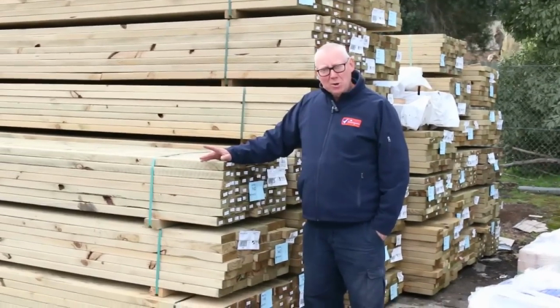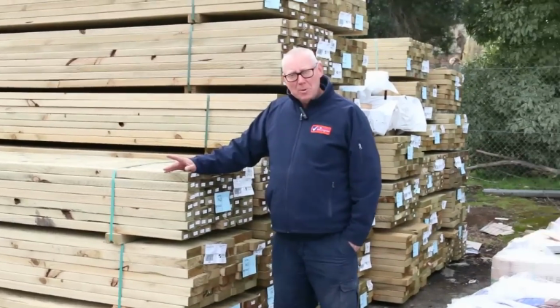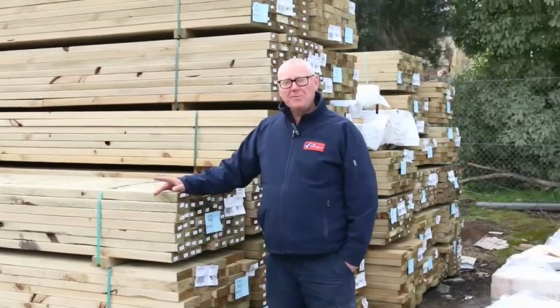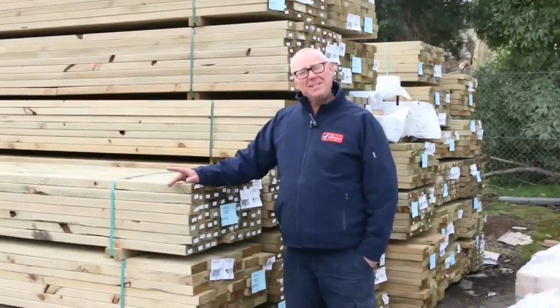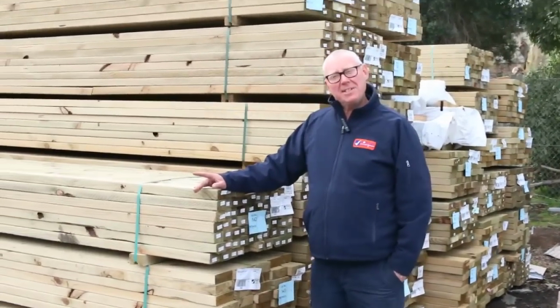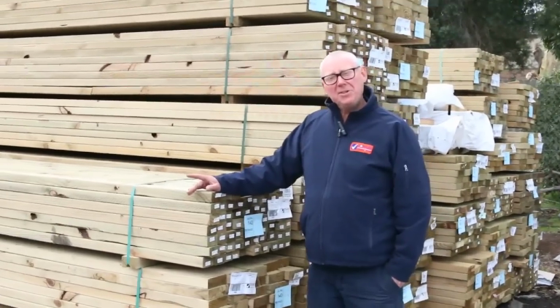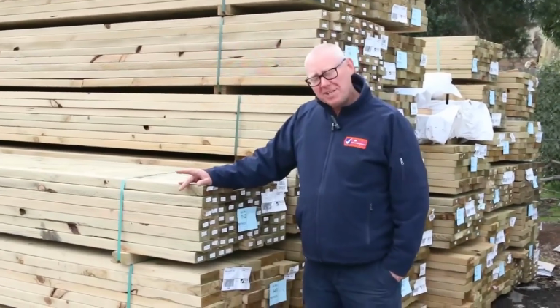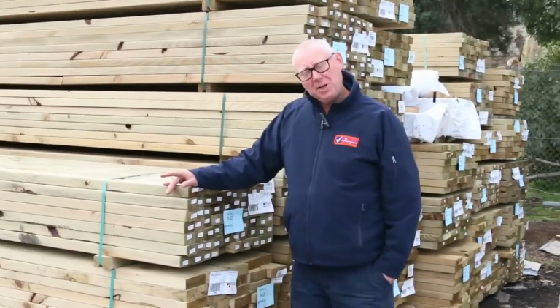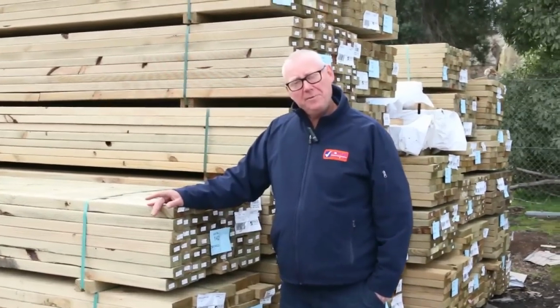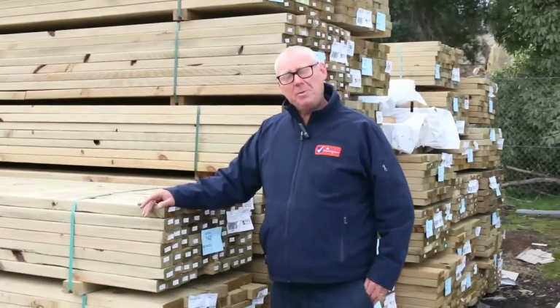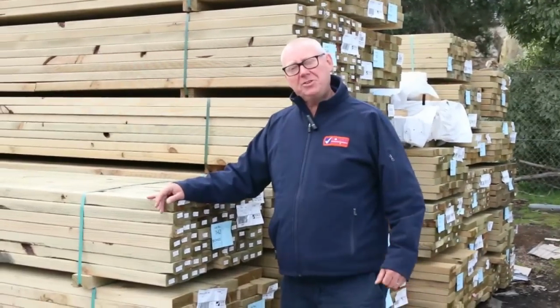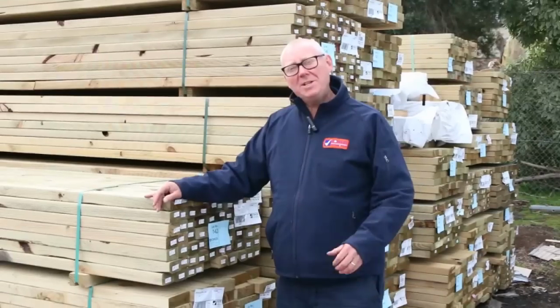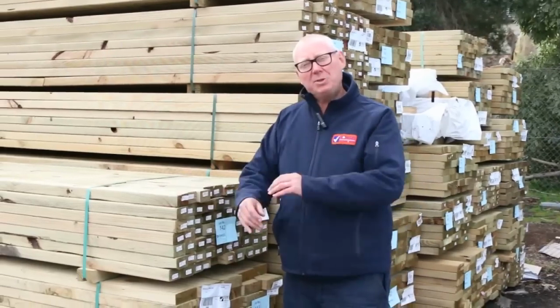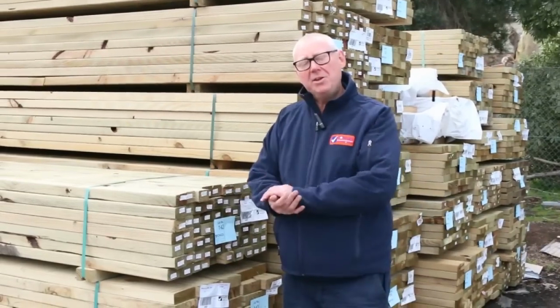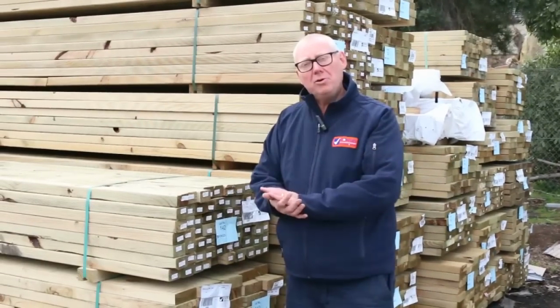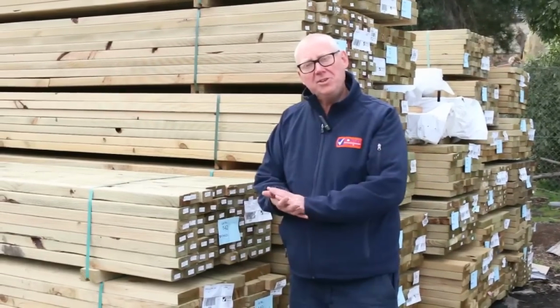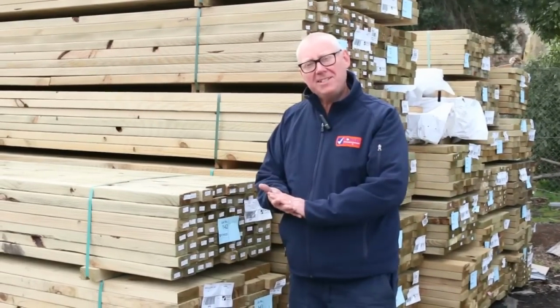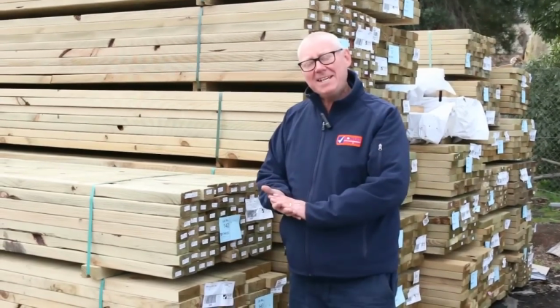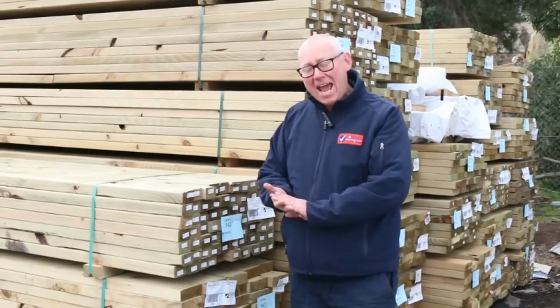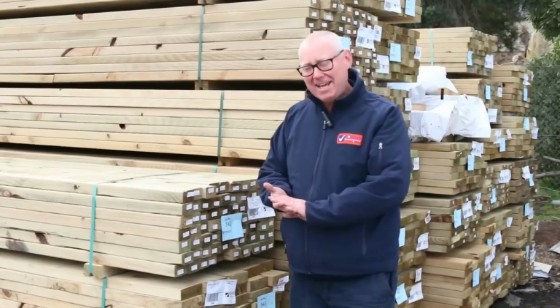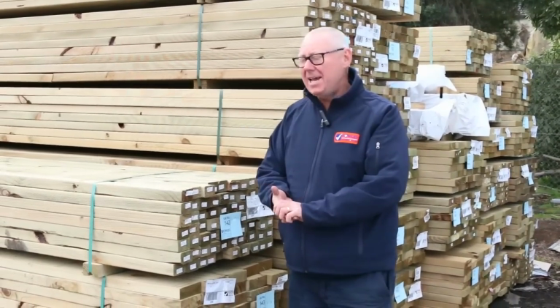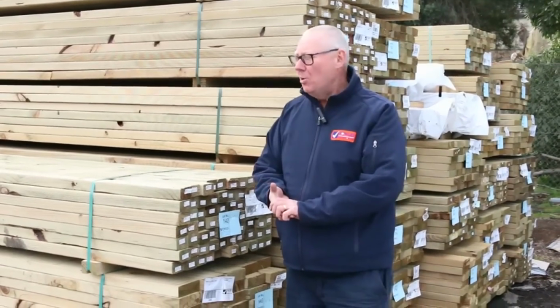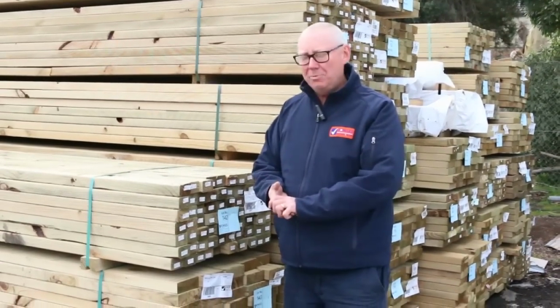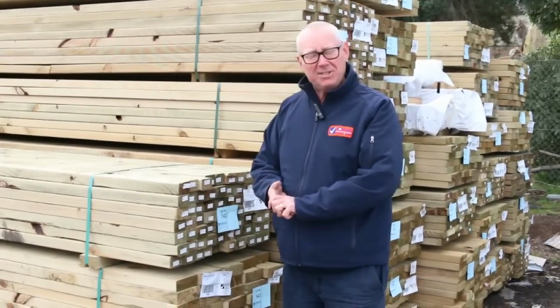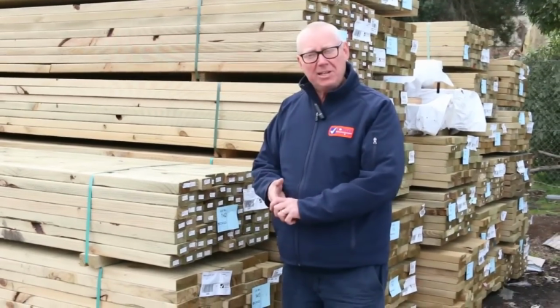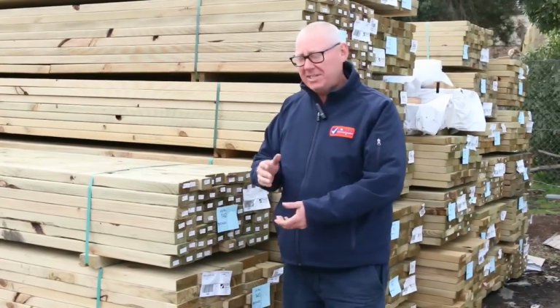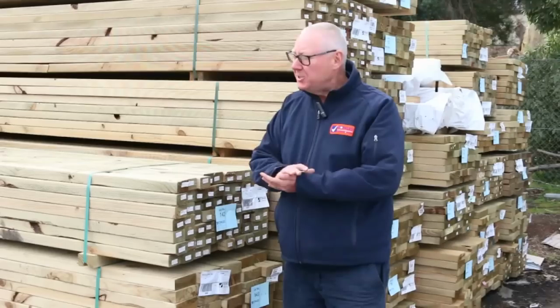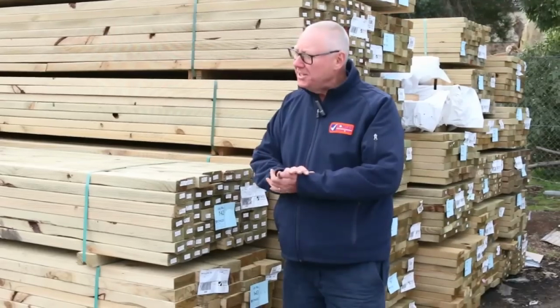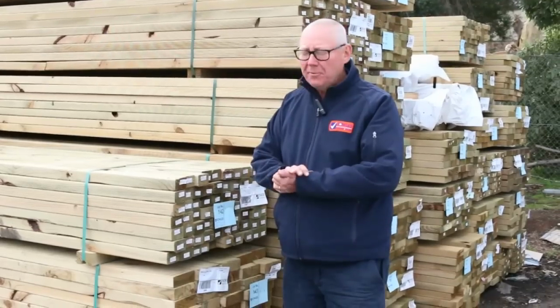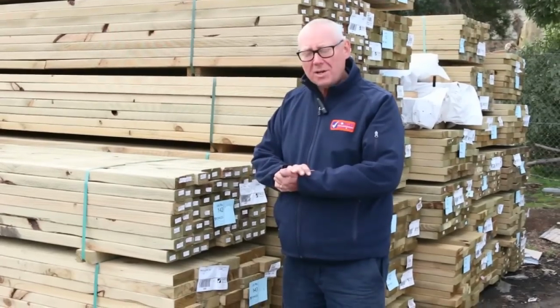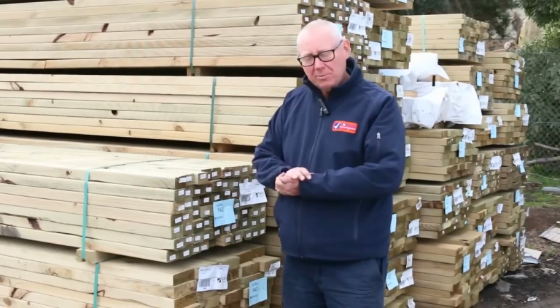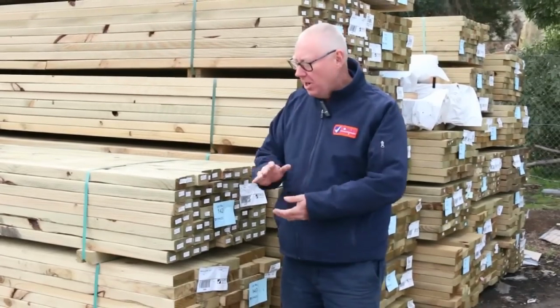Hello, Michael from Fells here once again with the Tuesday afternoon preview for tomorrow's auction — Wednesday the 29th of August 2018 at 10am. Plenty of stock in once again this week, let's go for a walk and see what we've got.